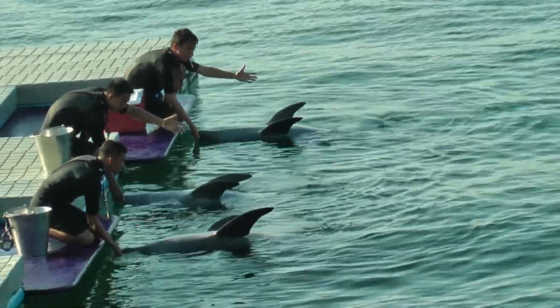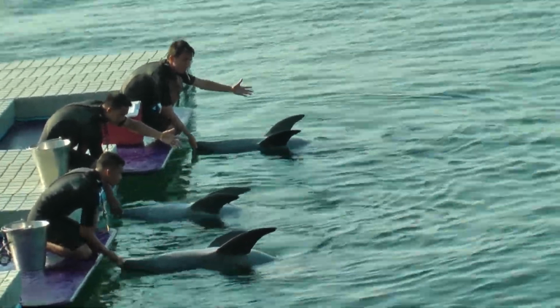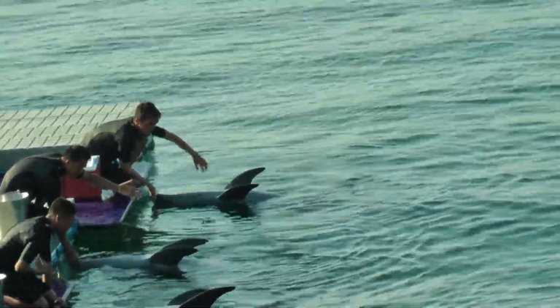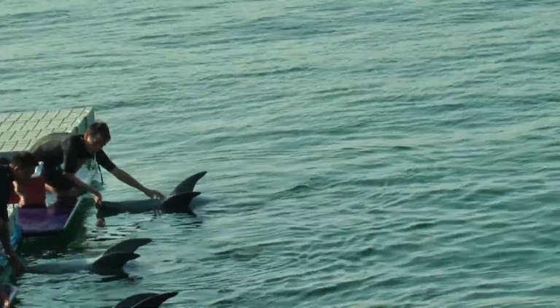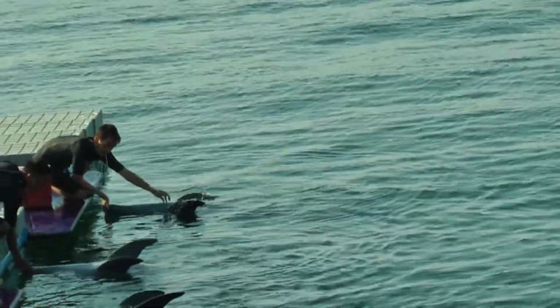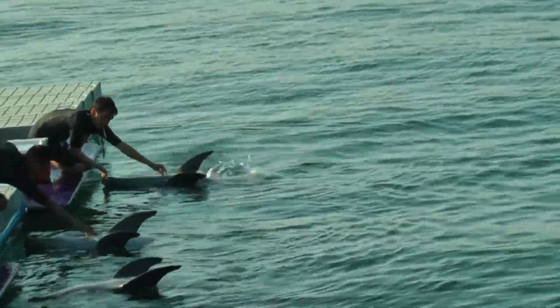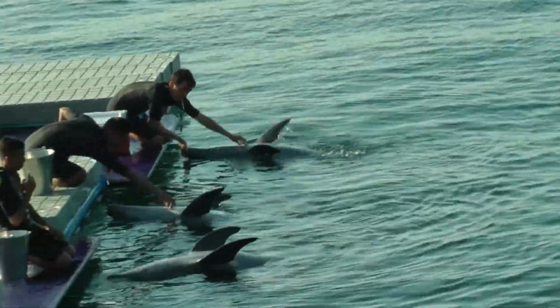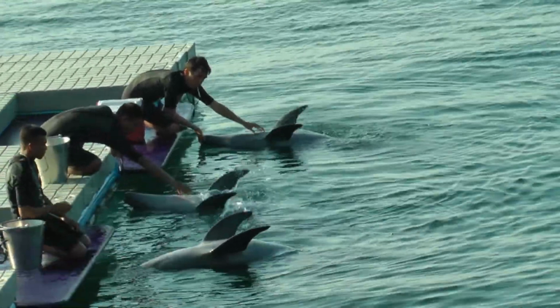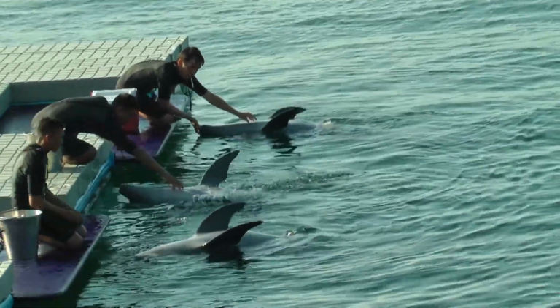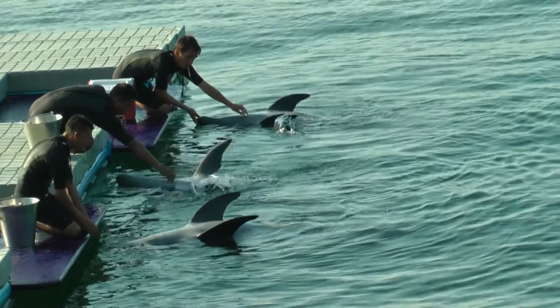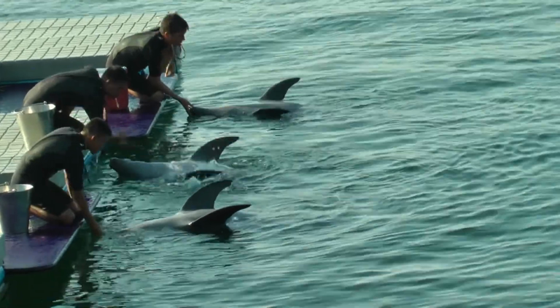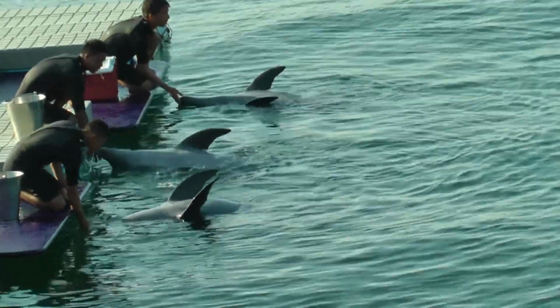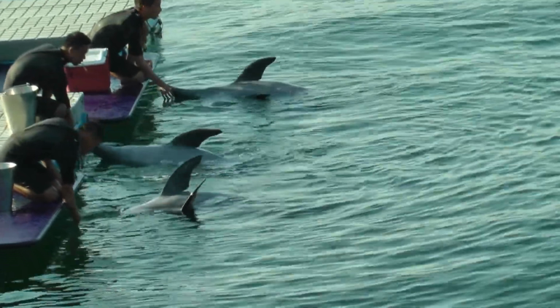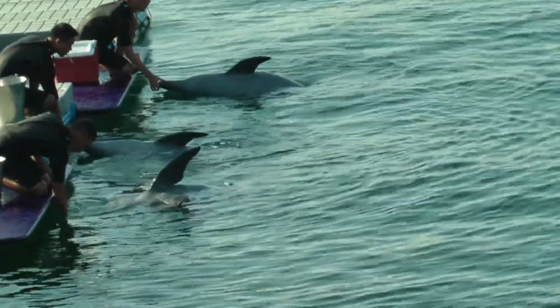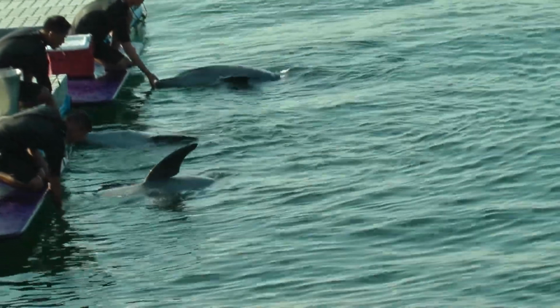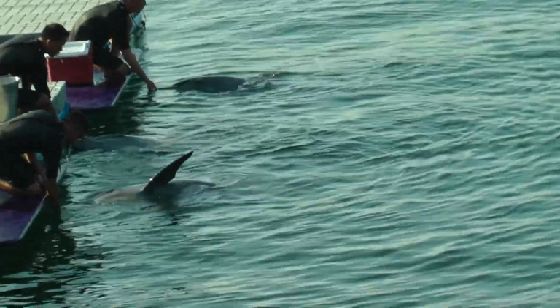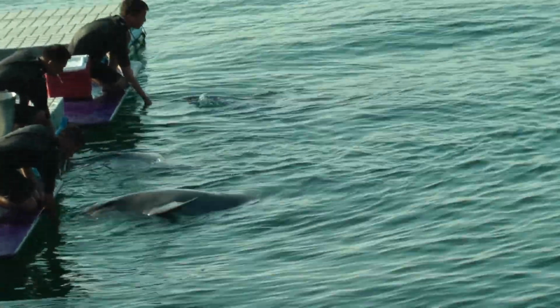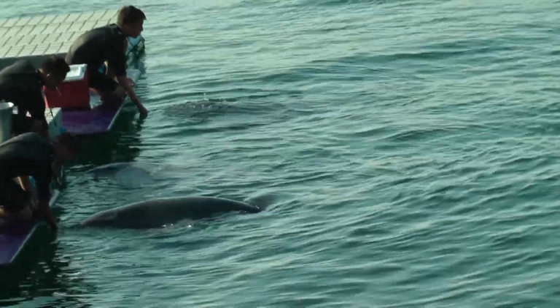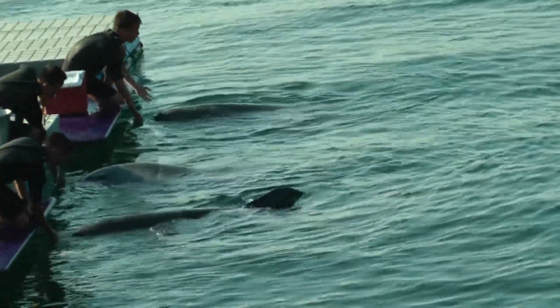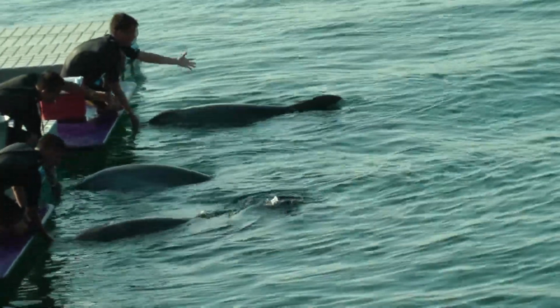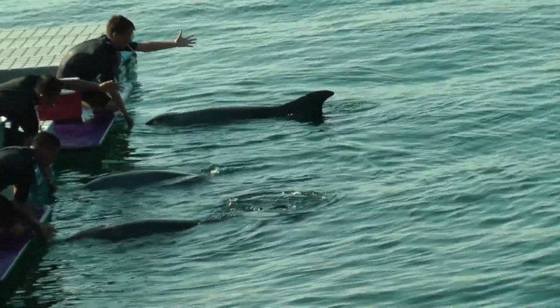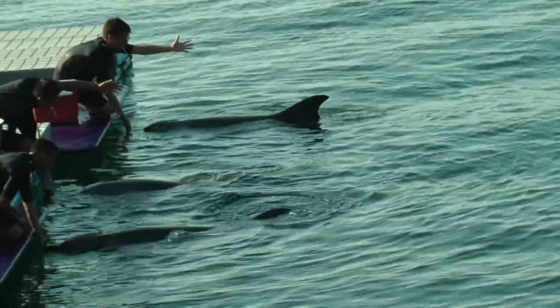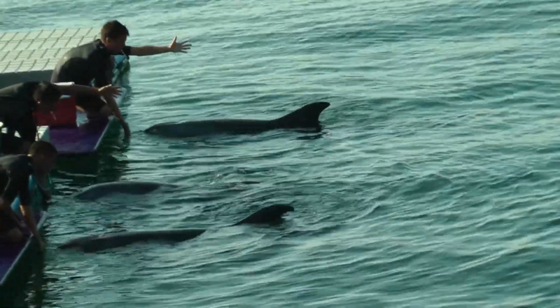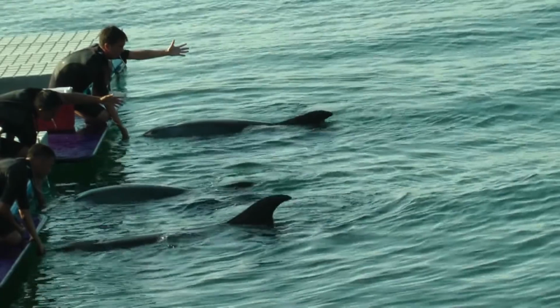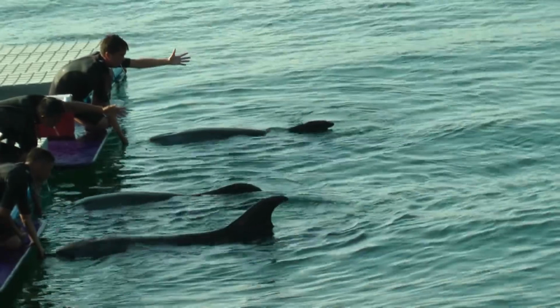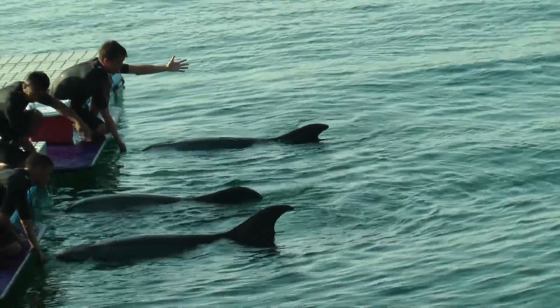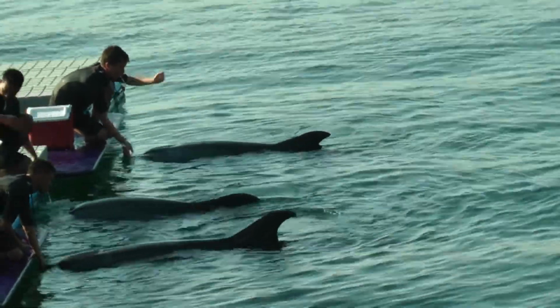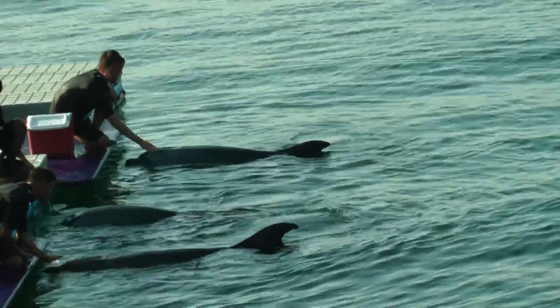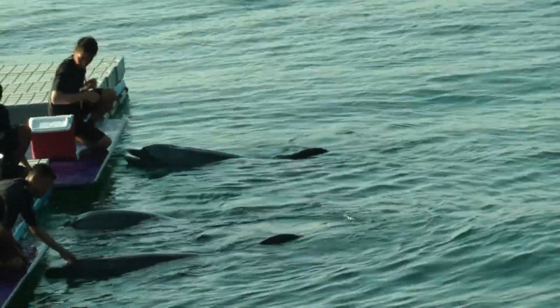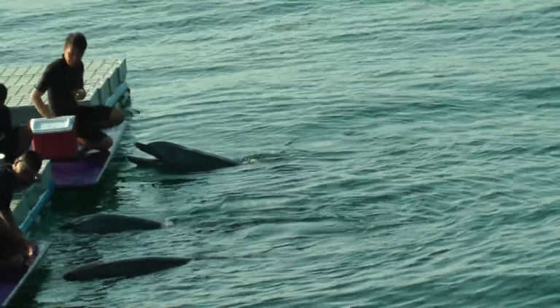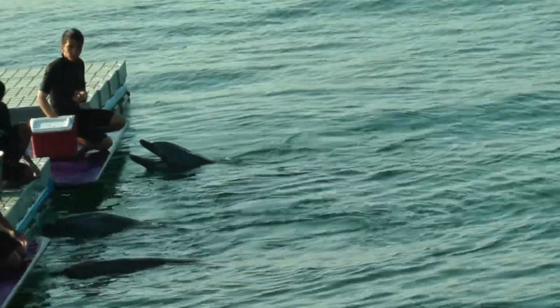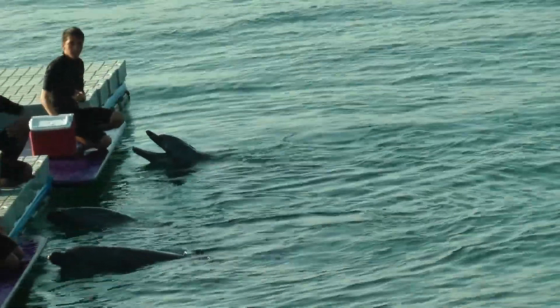Feel the dolphins touch into the water. As your trainers roll their heads over, you'll see their dorsal fins. That's what dolphins use to stabilize themselves, much like a keel on a boat.